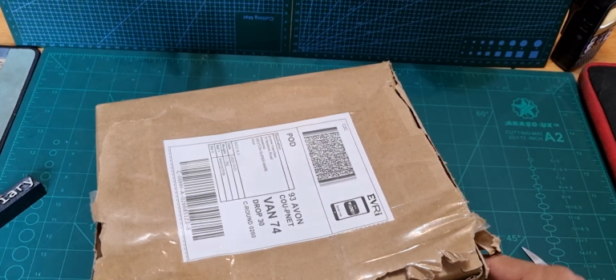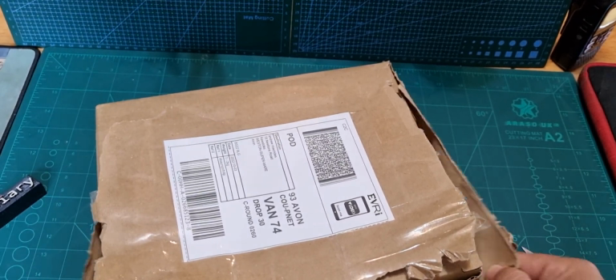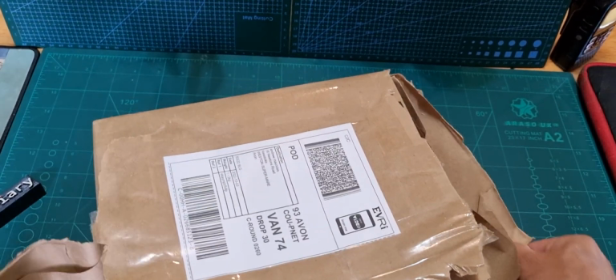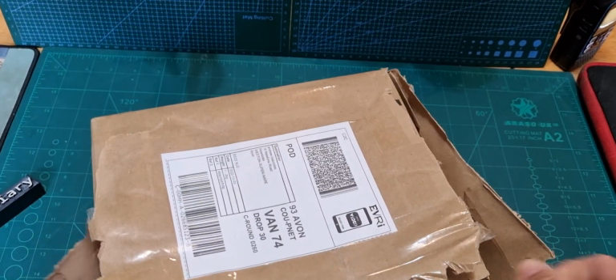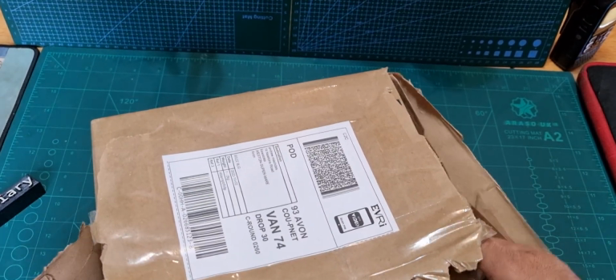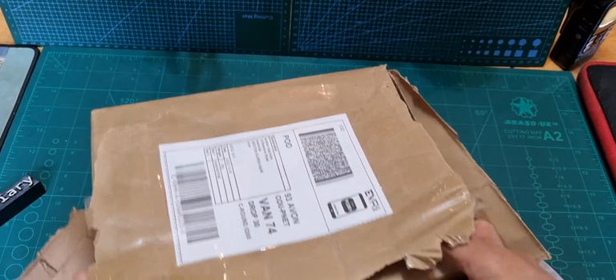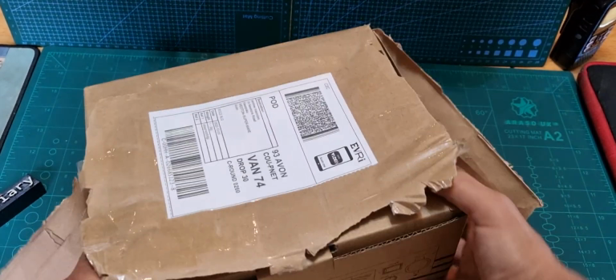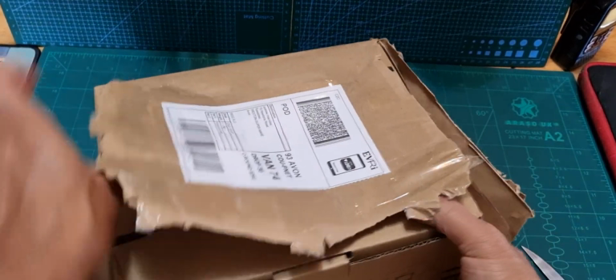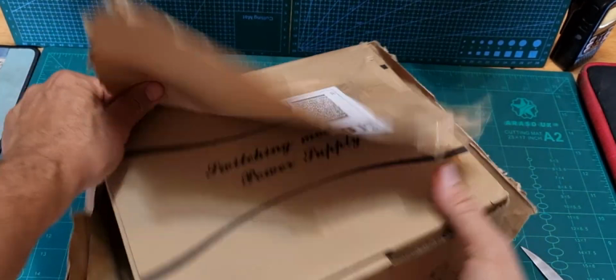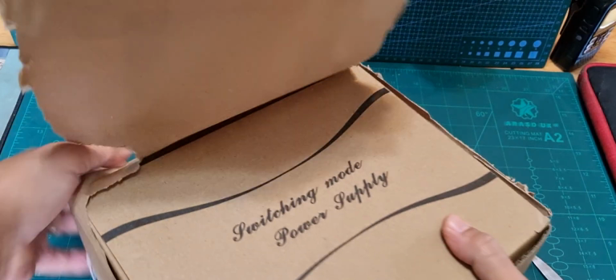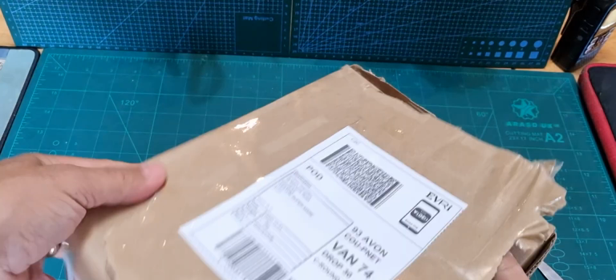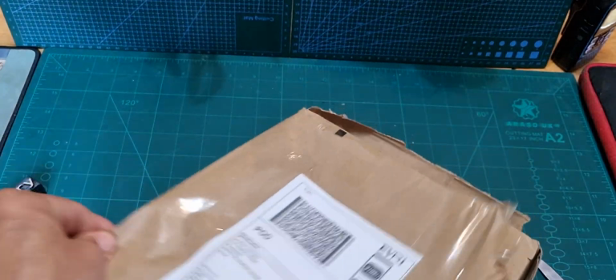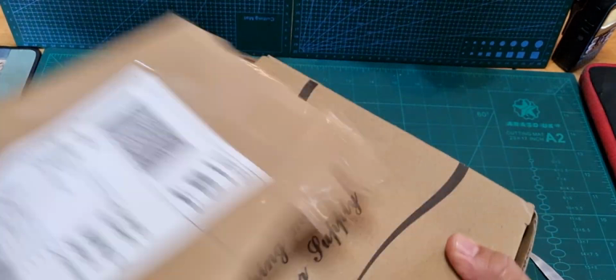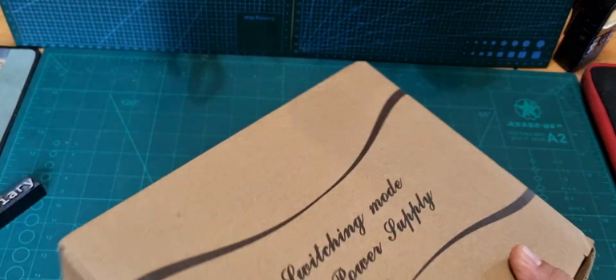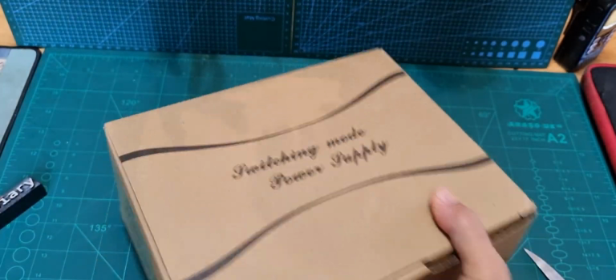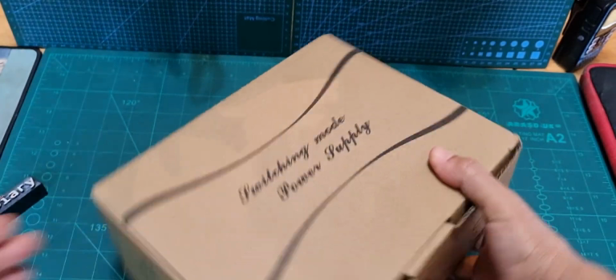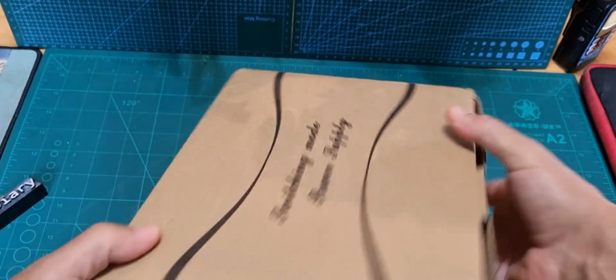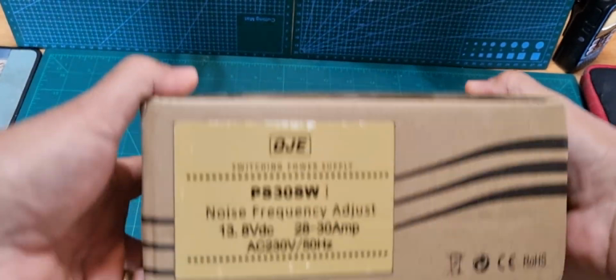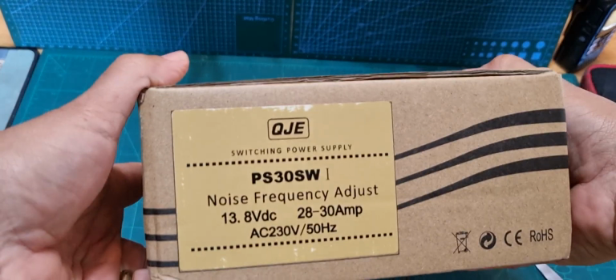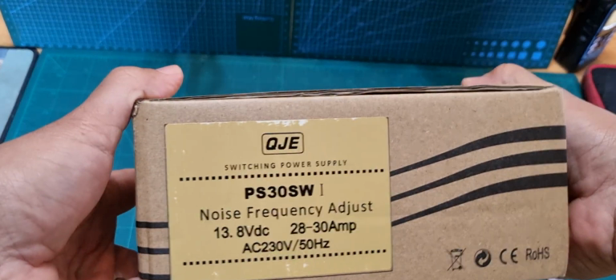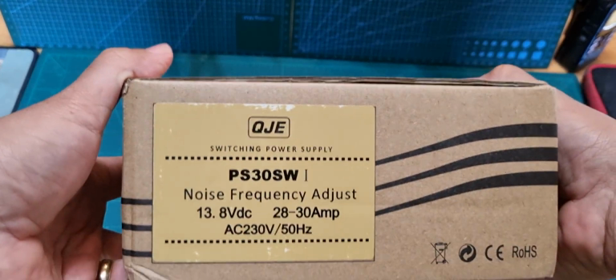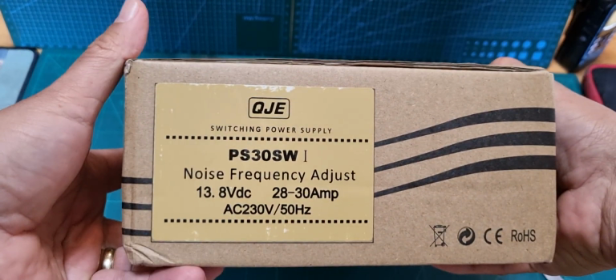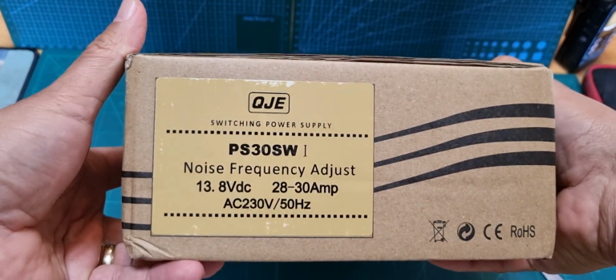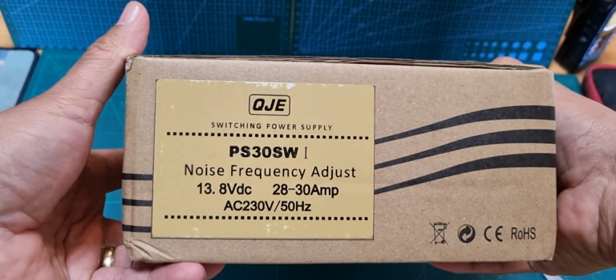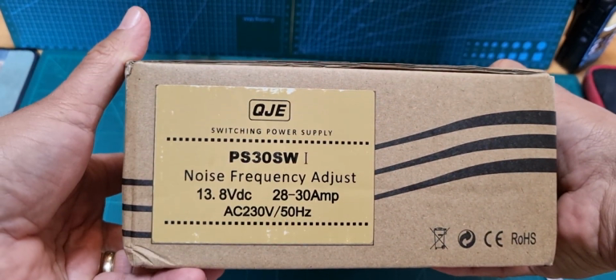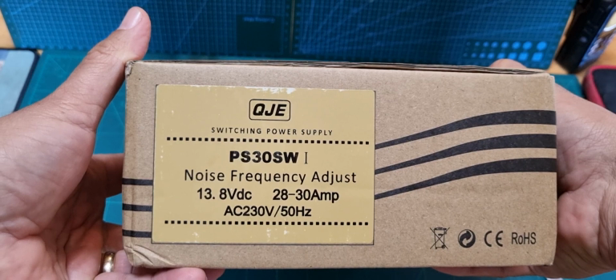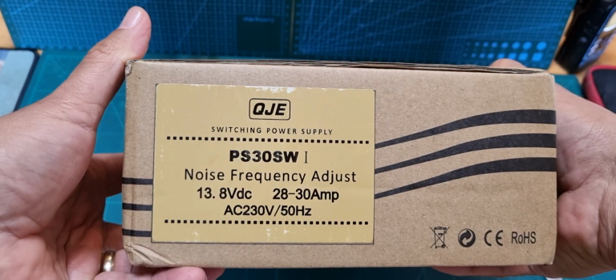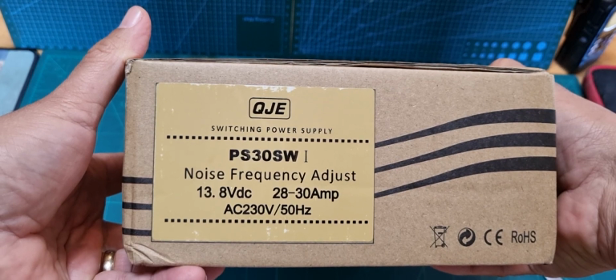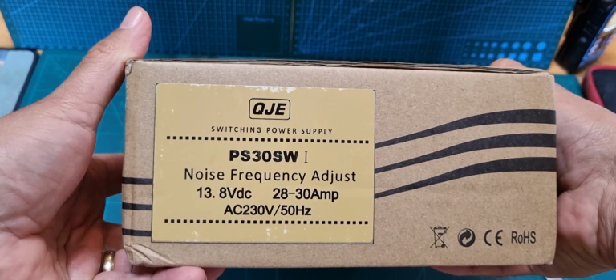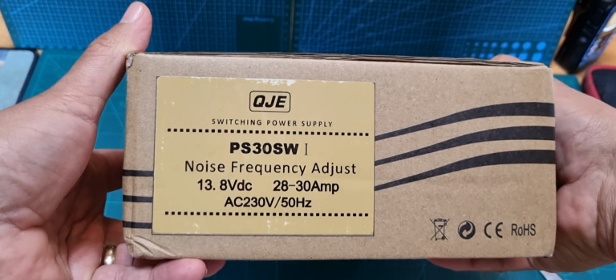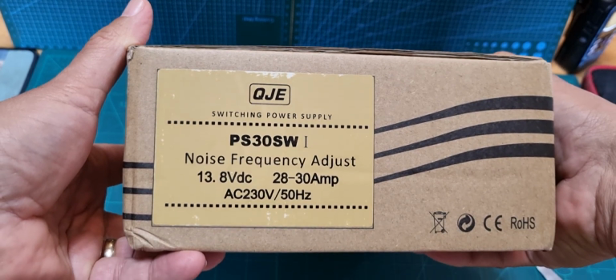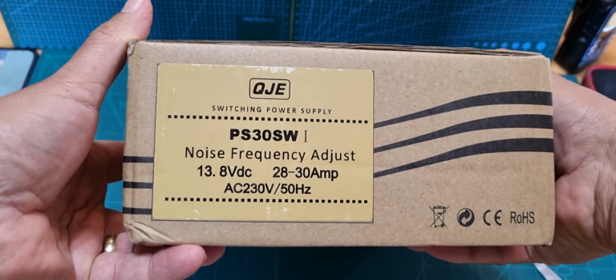You need that really for ham radio stuff — I'd say you need 30 amps. The model is QJE PS30SW.